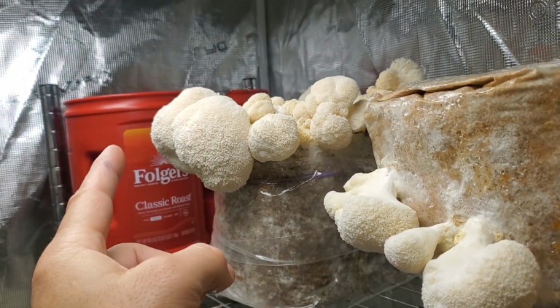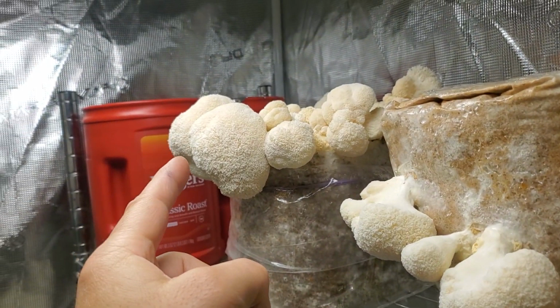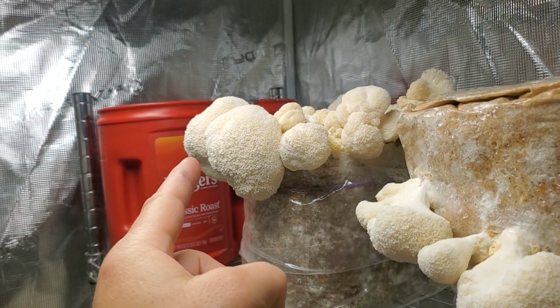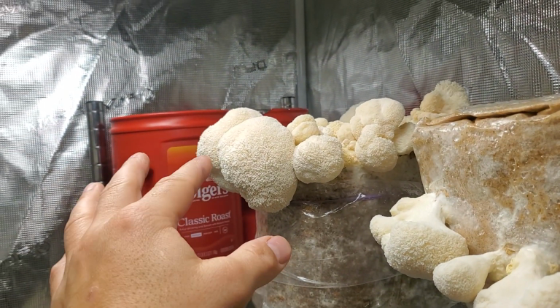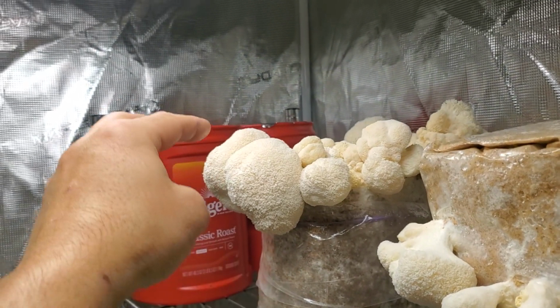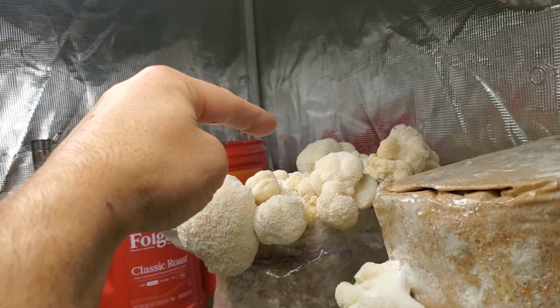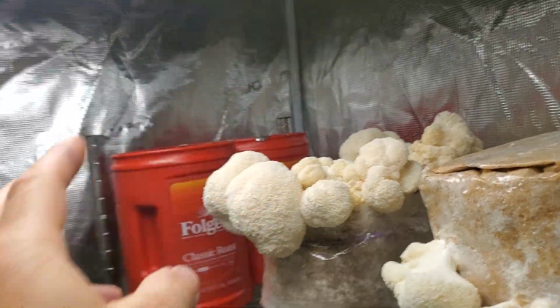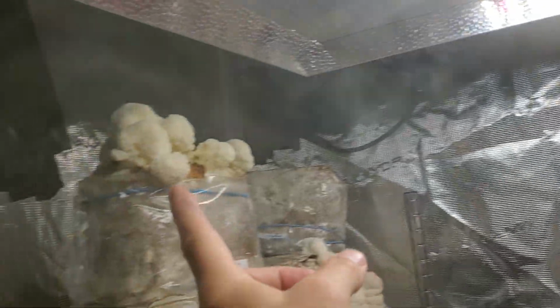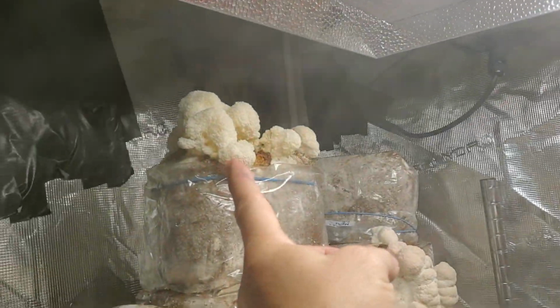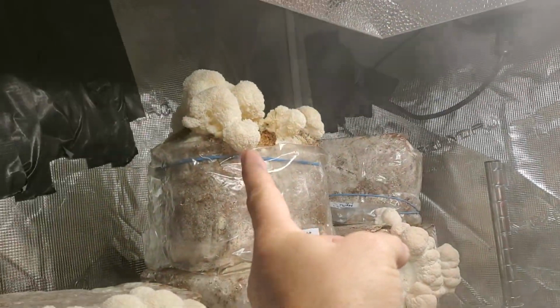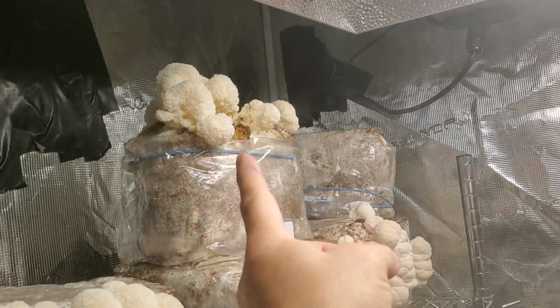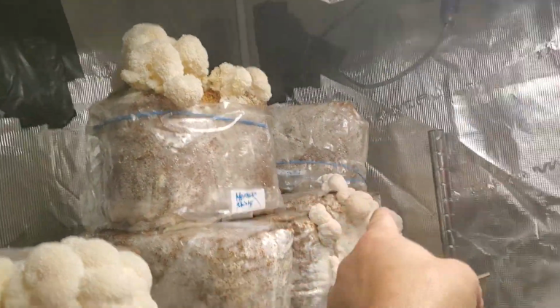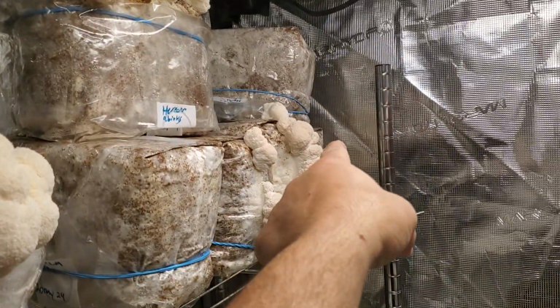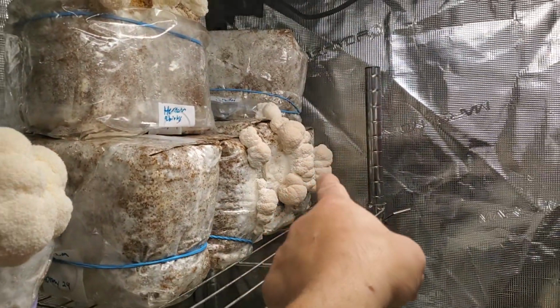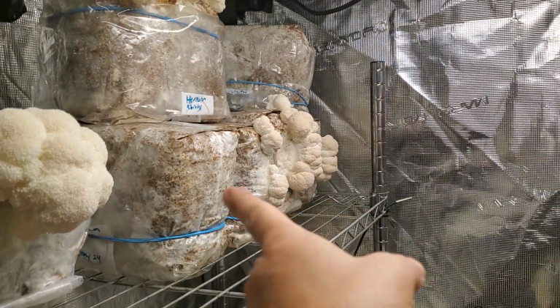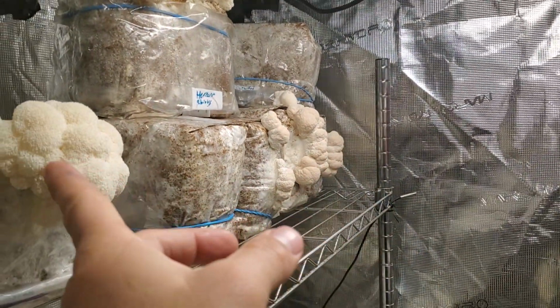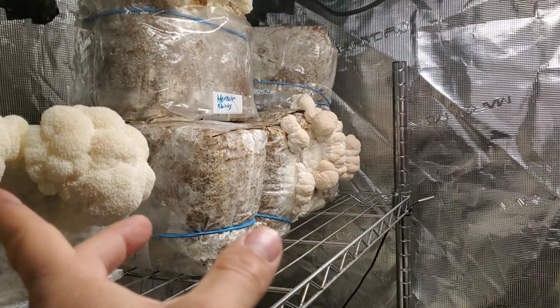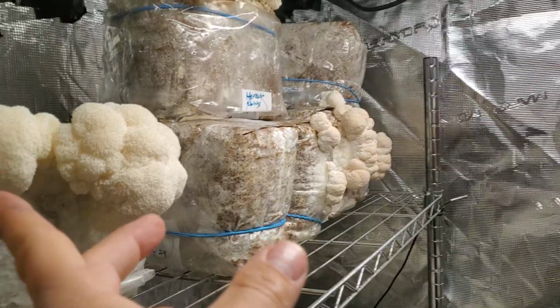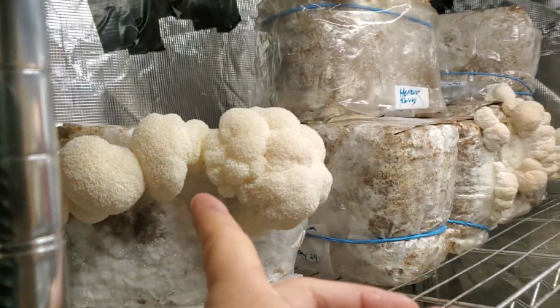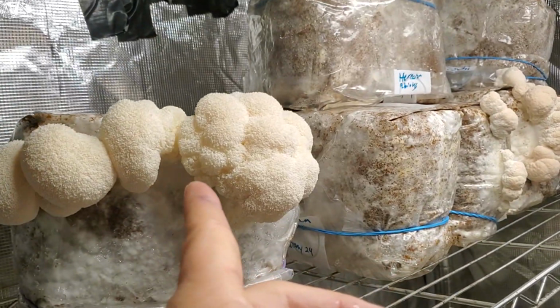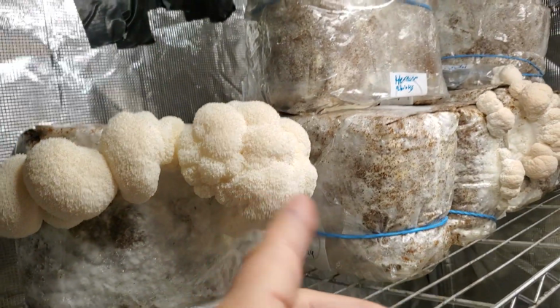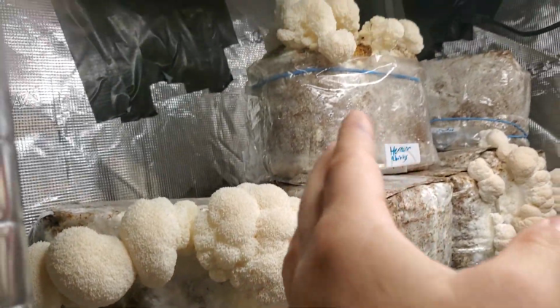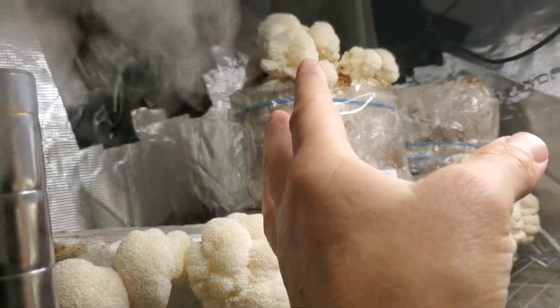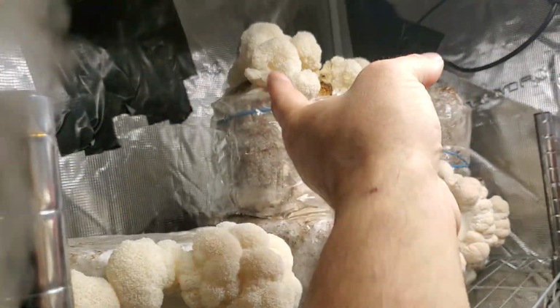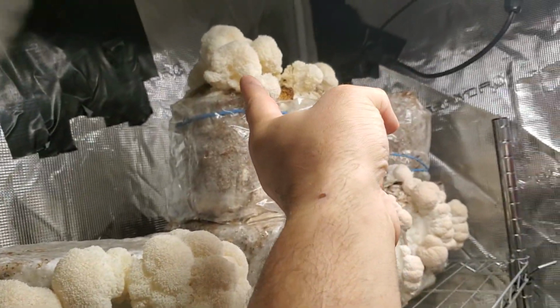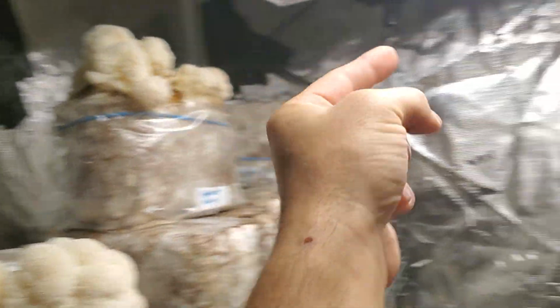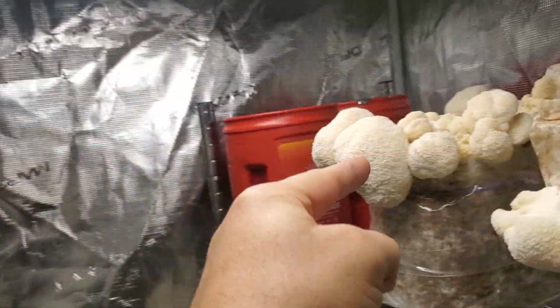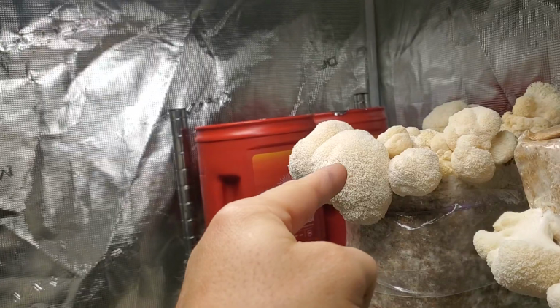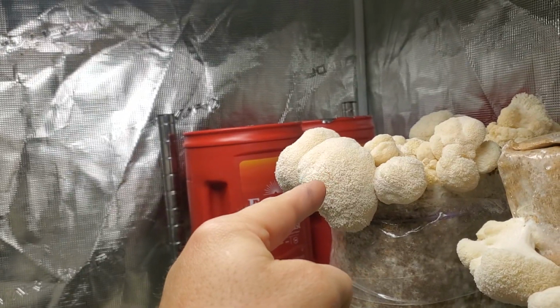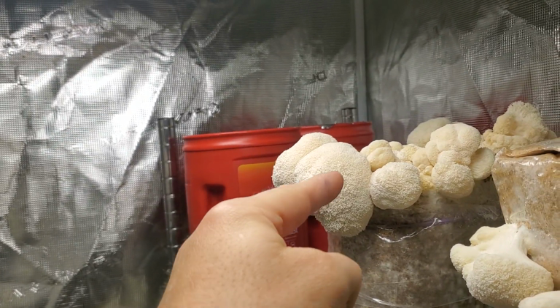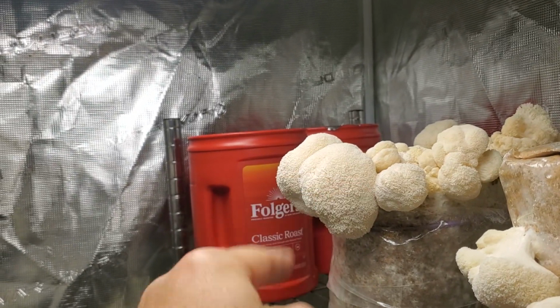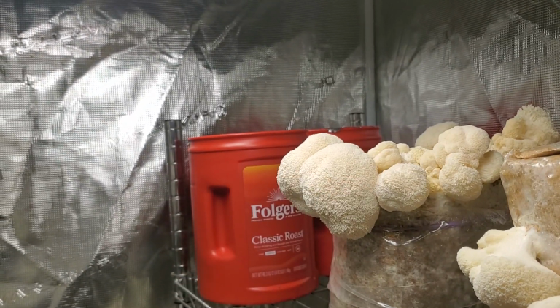Got the bear's head, Hericium abietis, first flush, and more Hericium abietis first flush. All the rest of these are Hericium abietis second flush, with this one being massive. I'm going to harvest this today and cut those for the second flush.